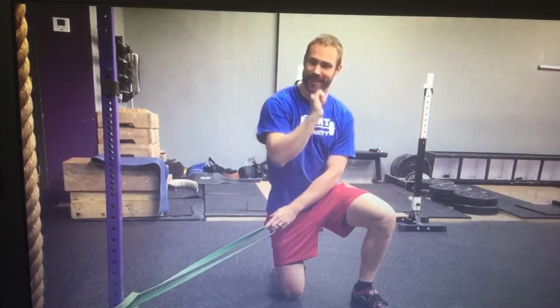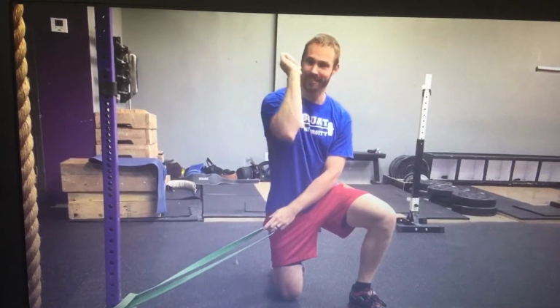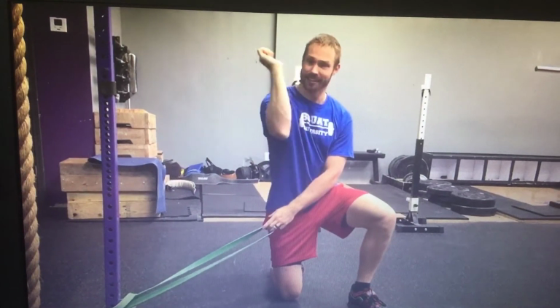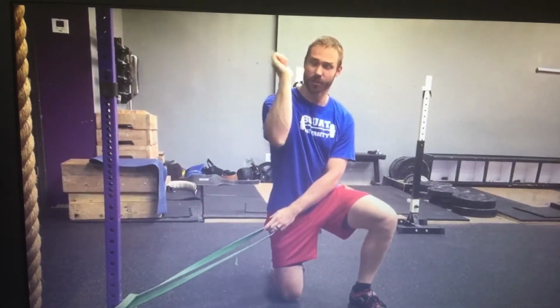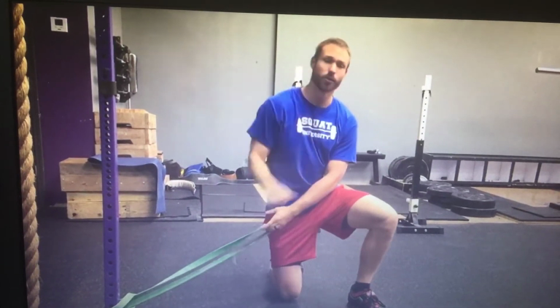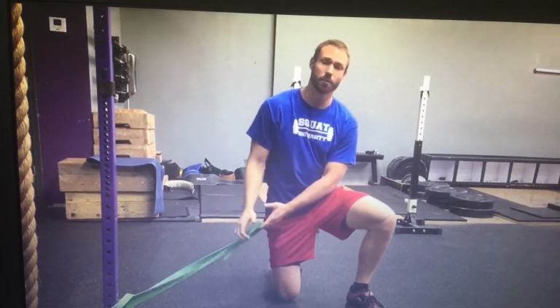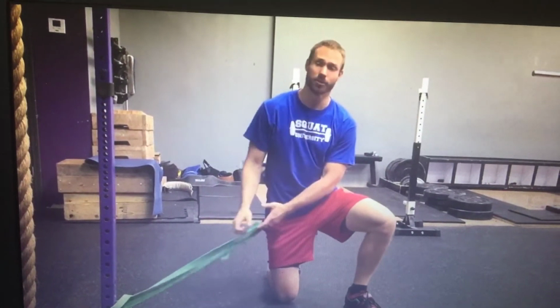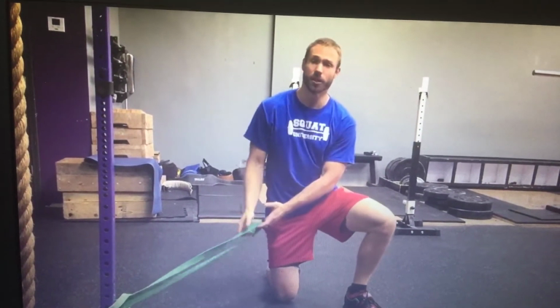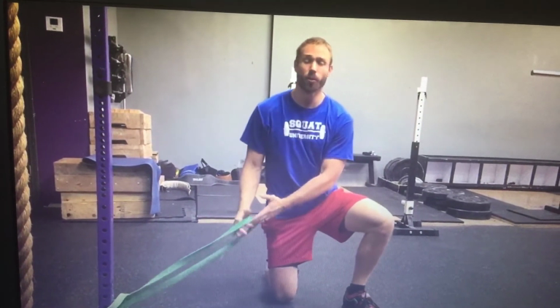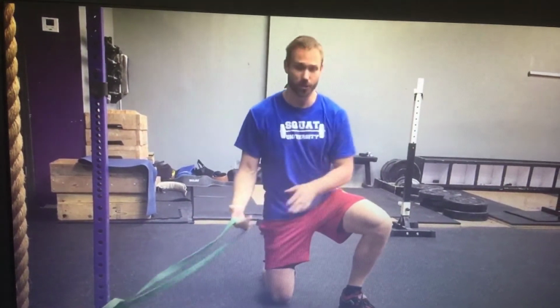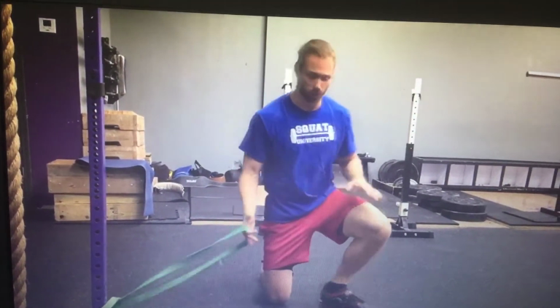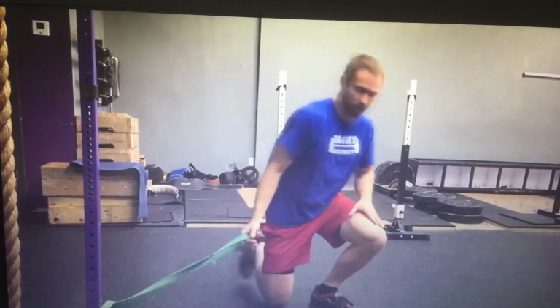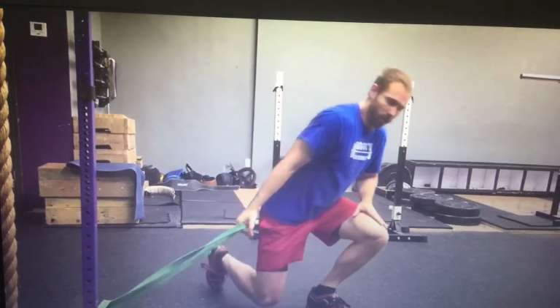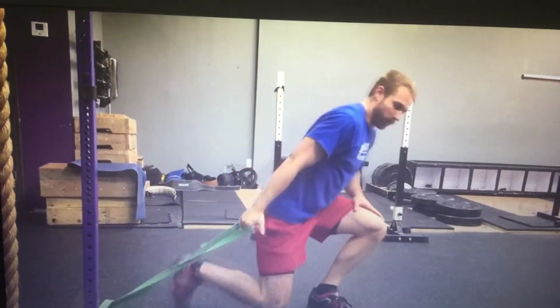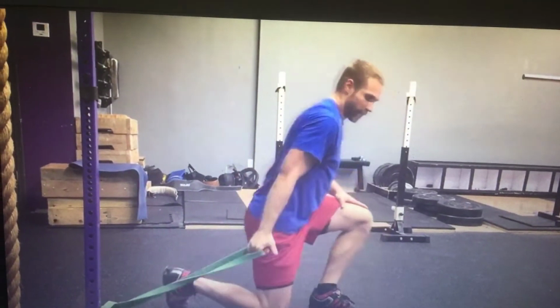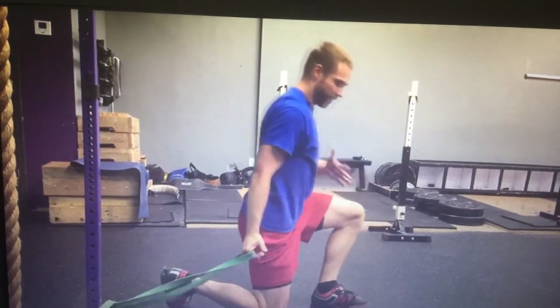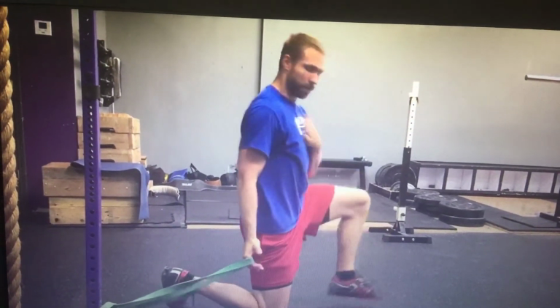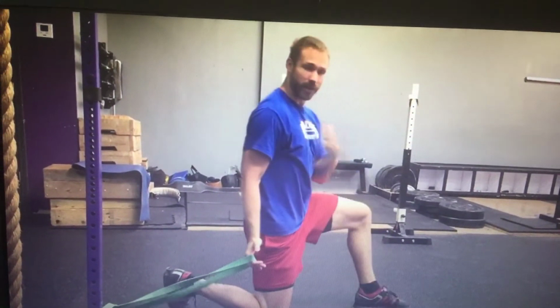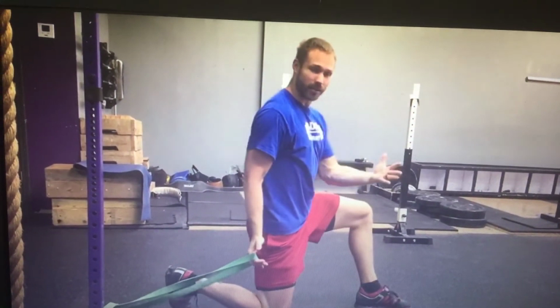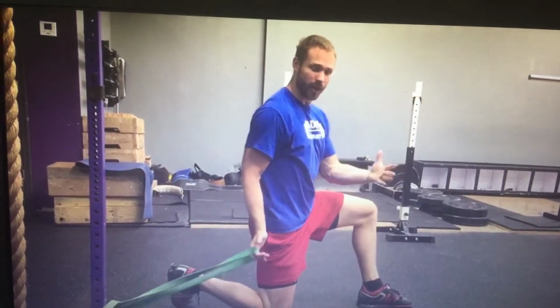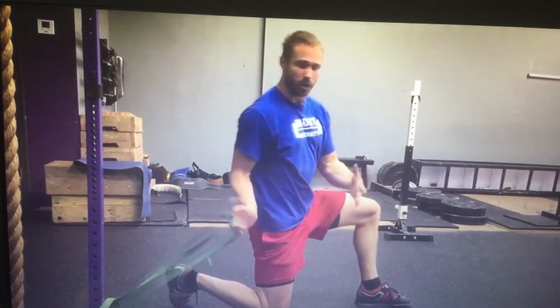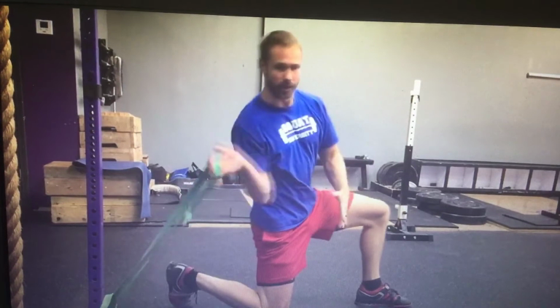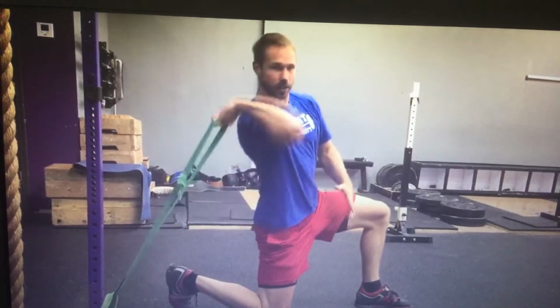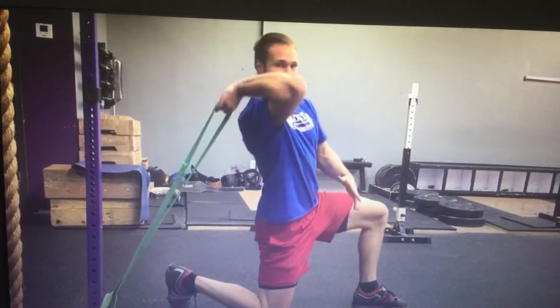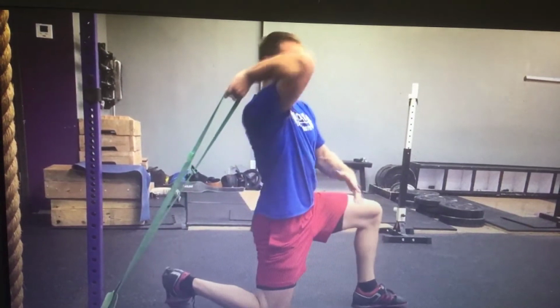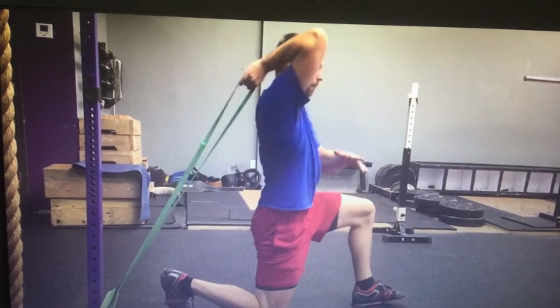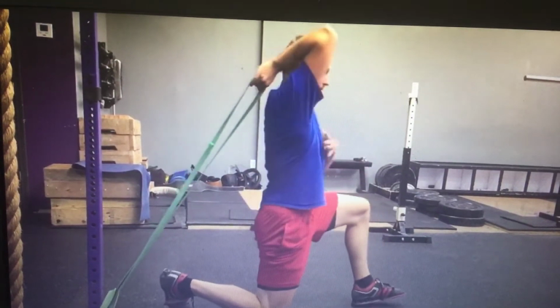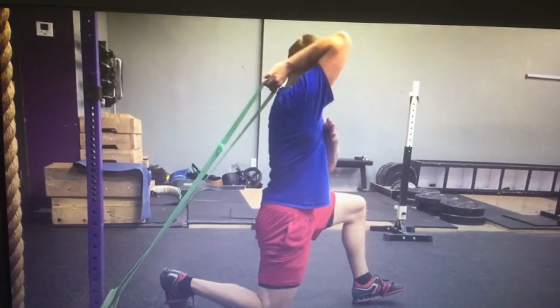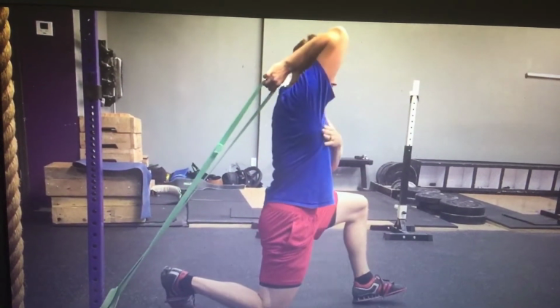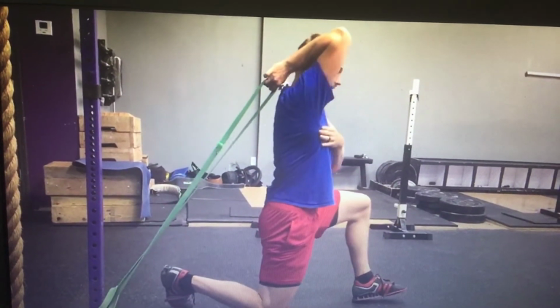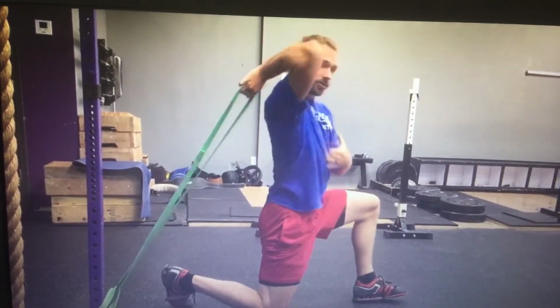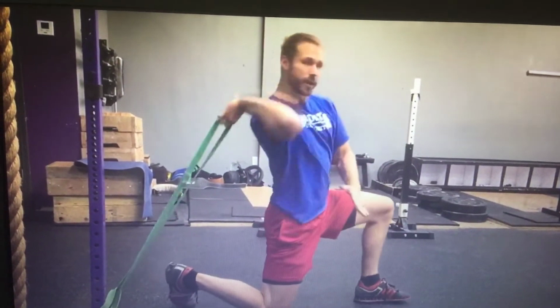That's an externally rotated position with our shoulder. So we're going to get pointed this way. We're going to get our elbow up, facing this way.